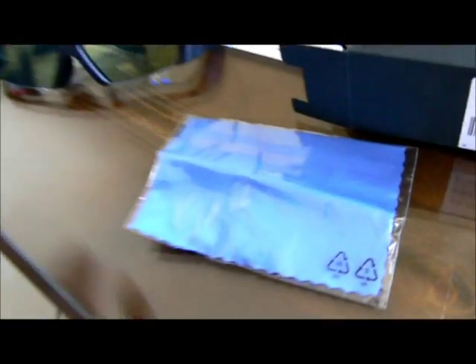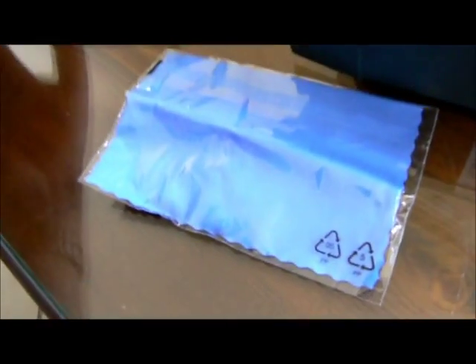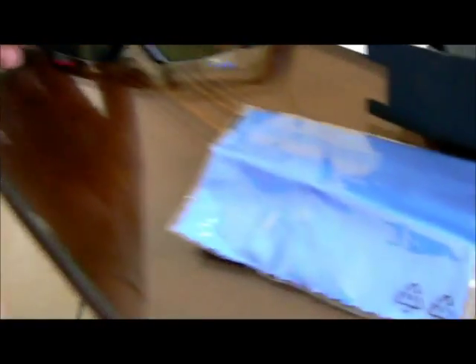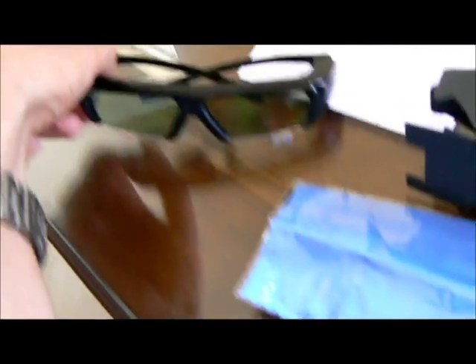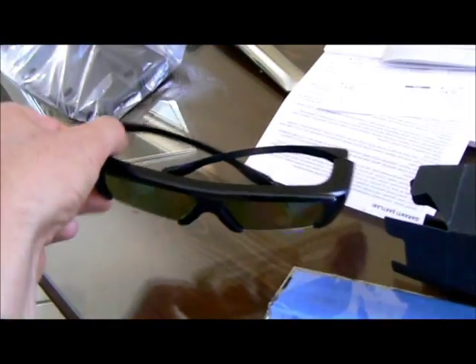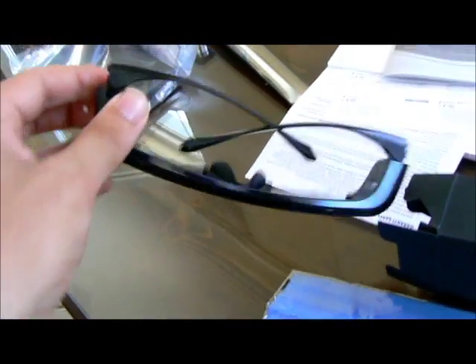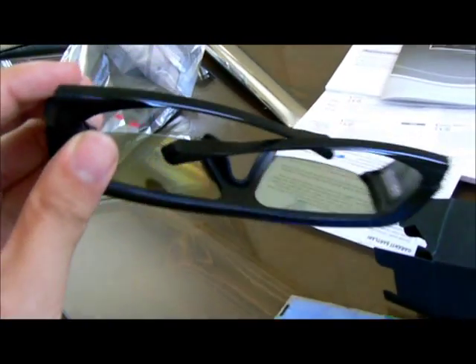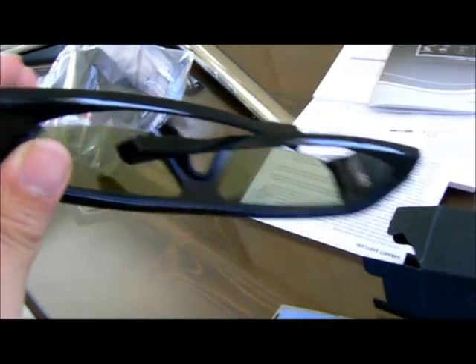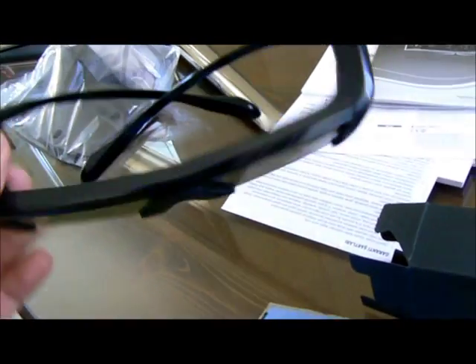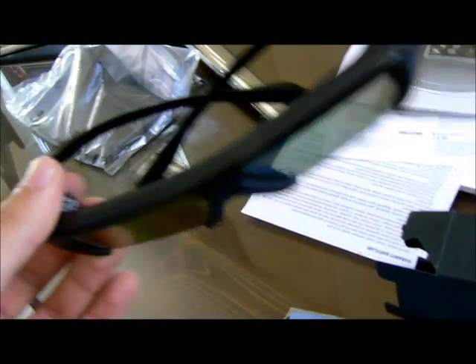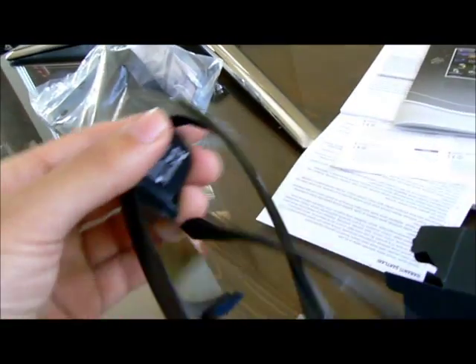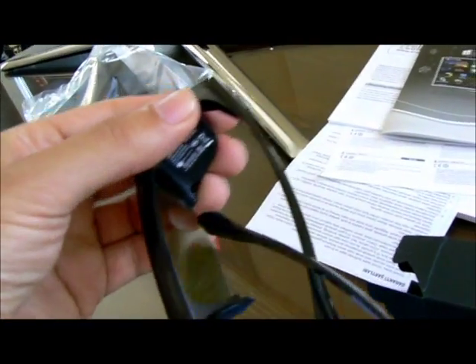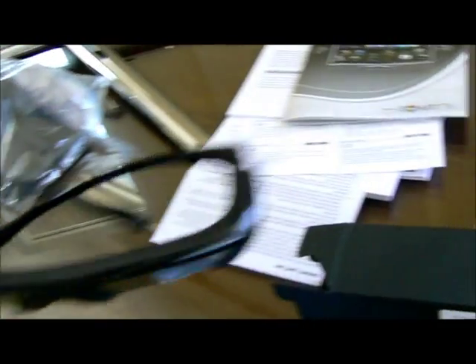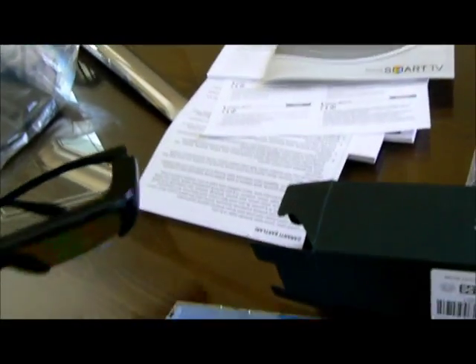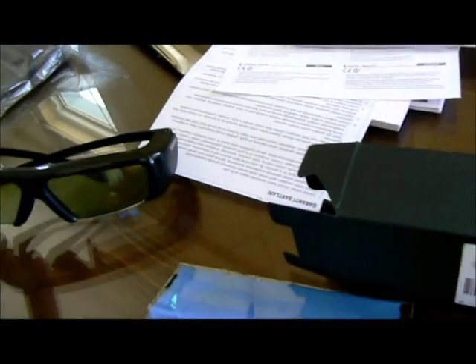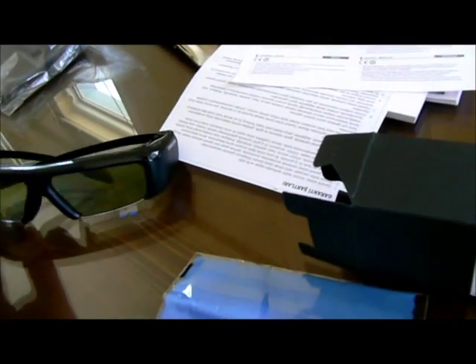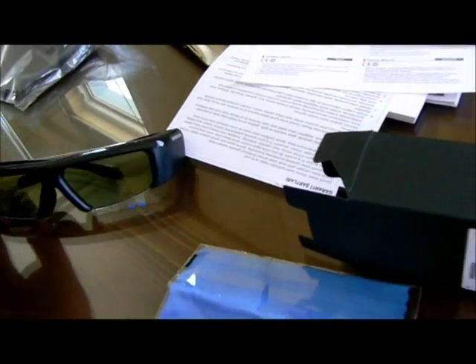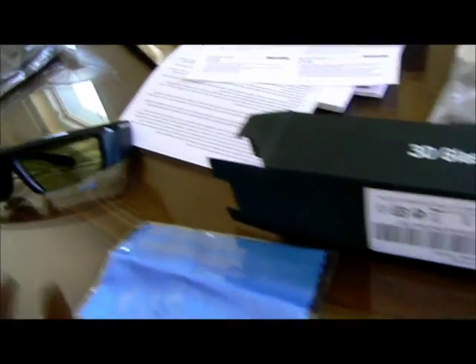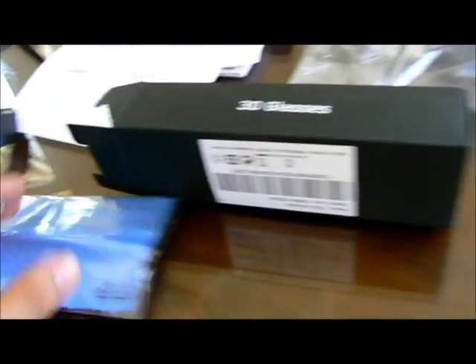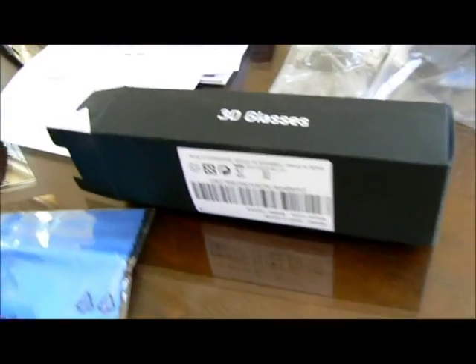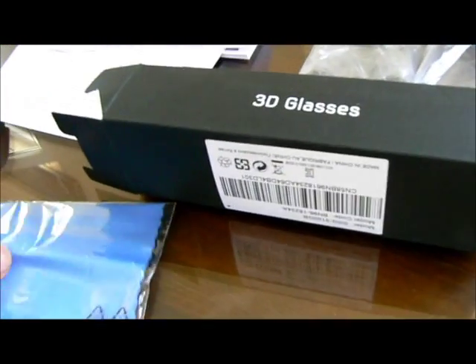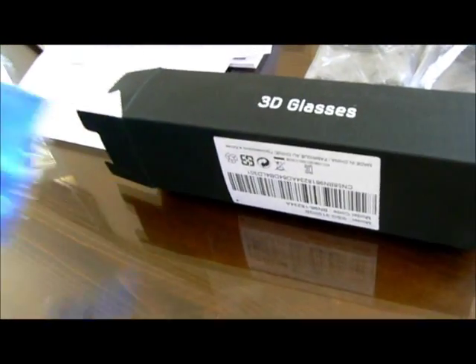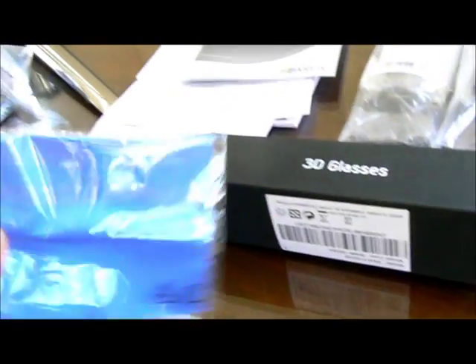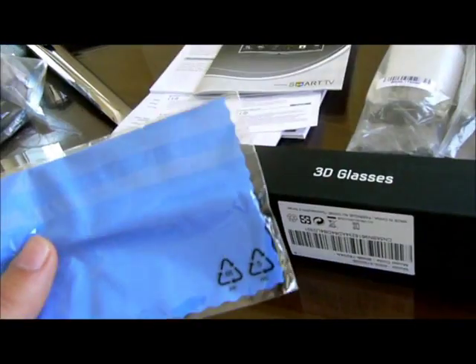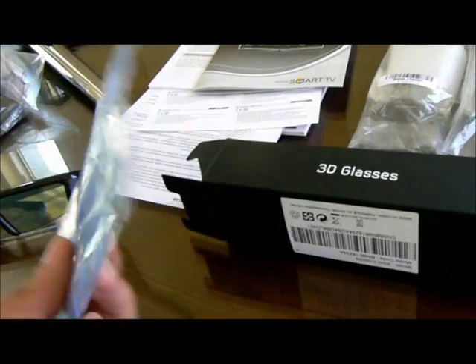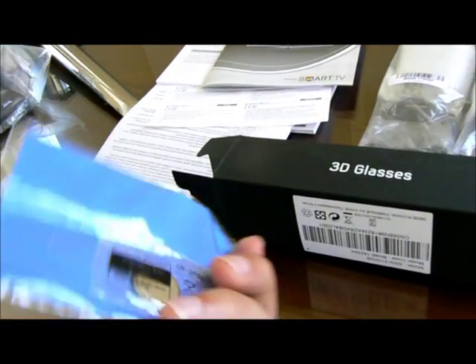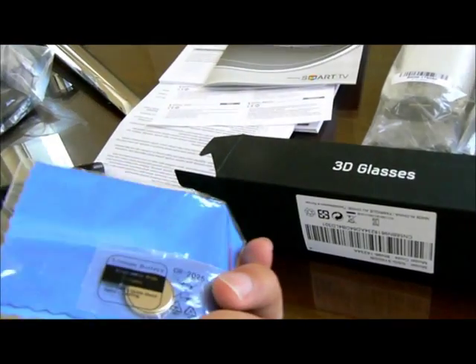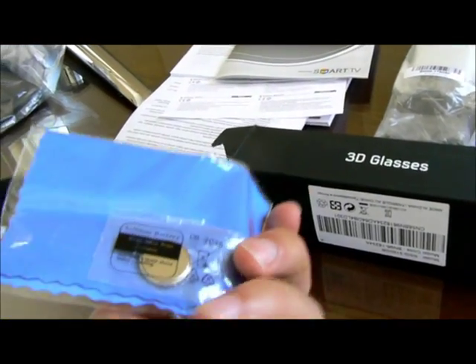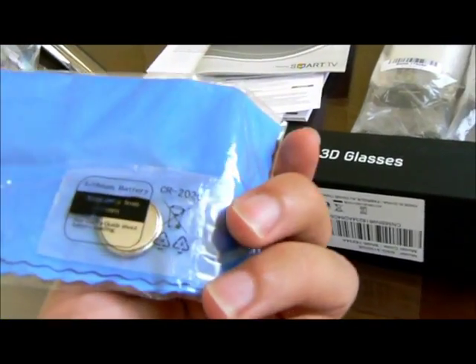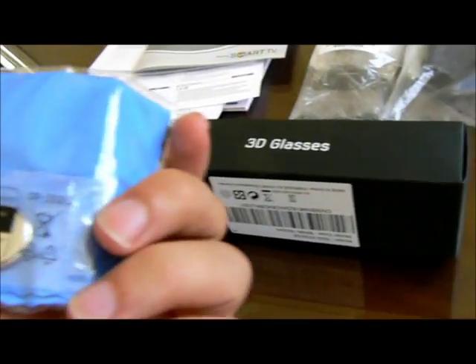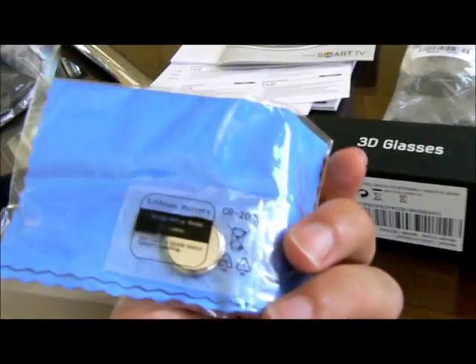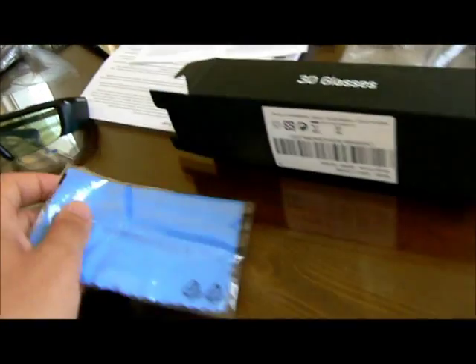As you can see, I've taken the 3D glasses outside the box. There is also a cleaner for the glasses — it comes with a special cleaner and an extra battery.